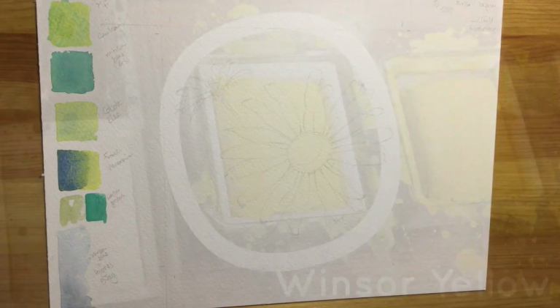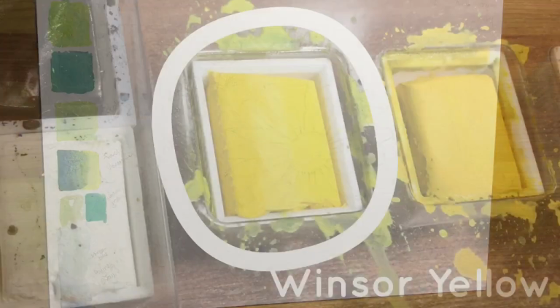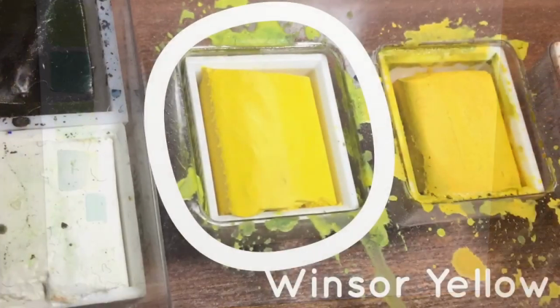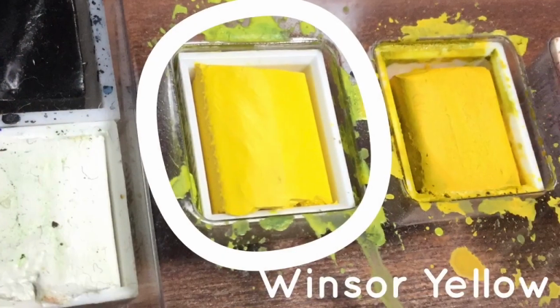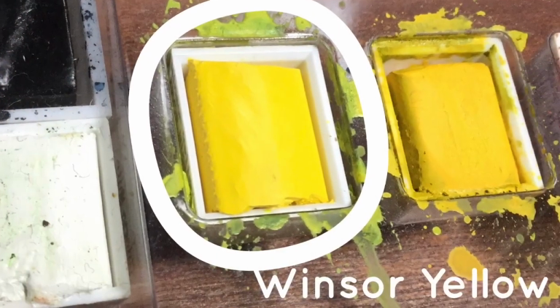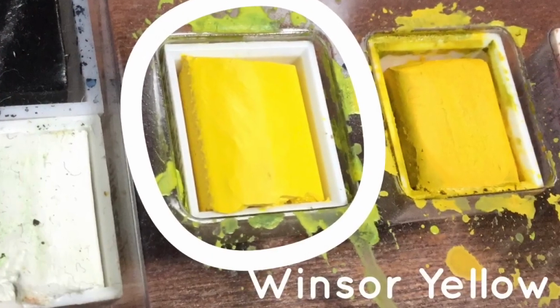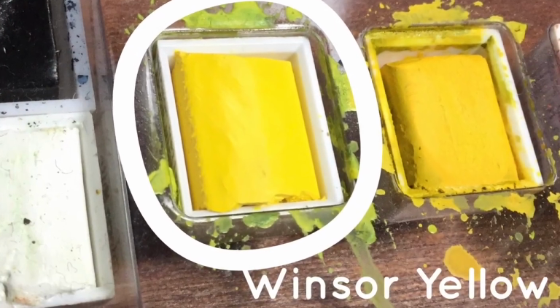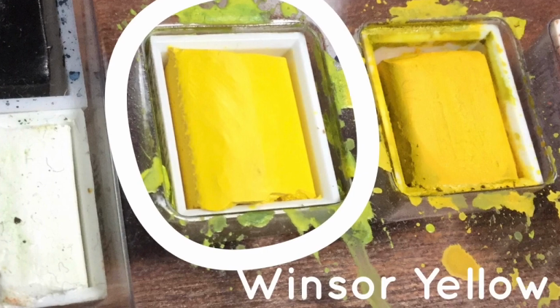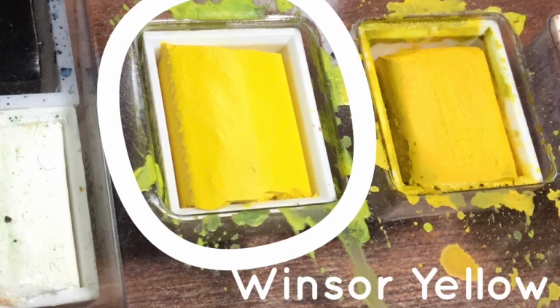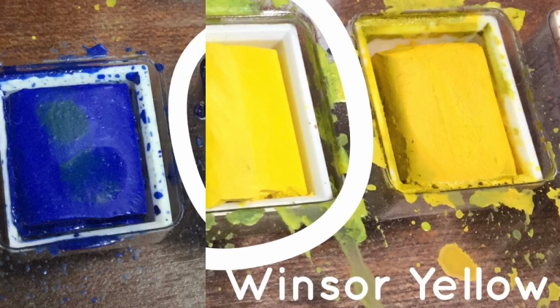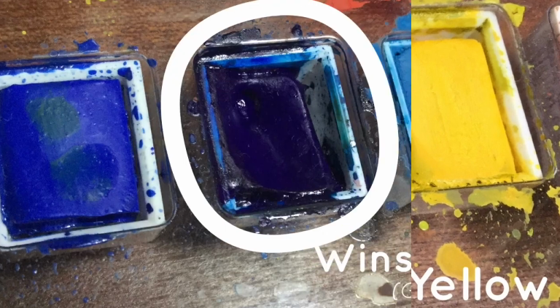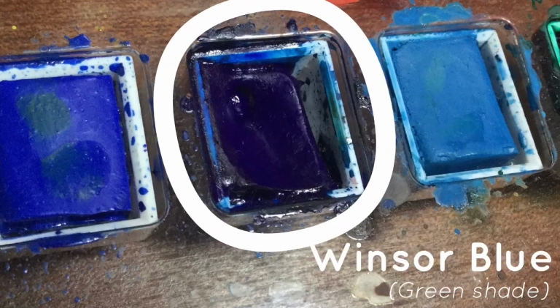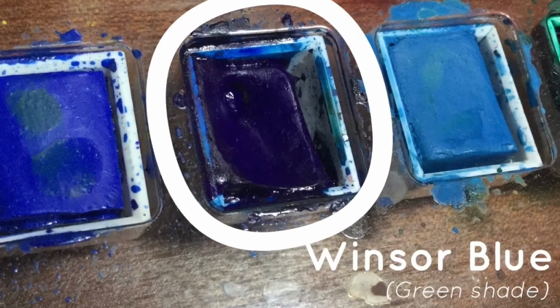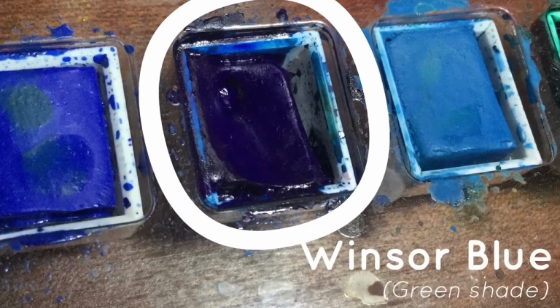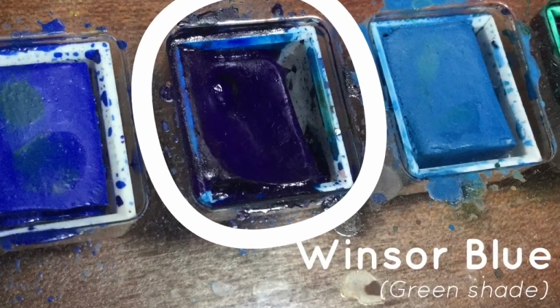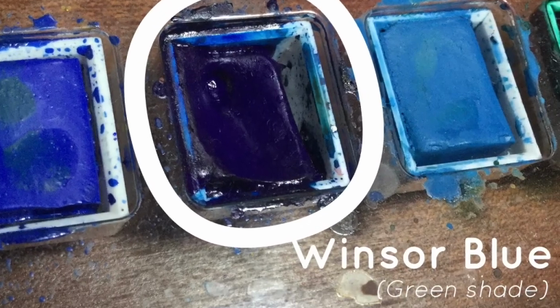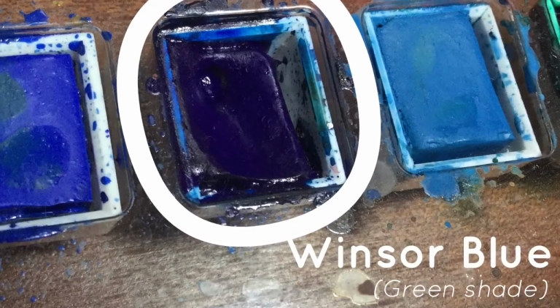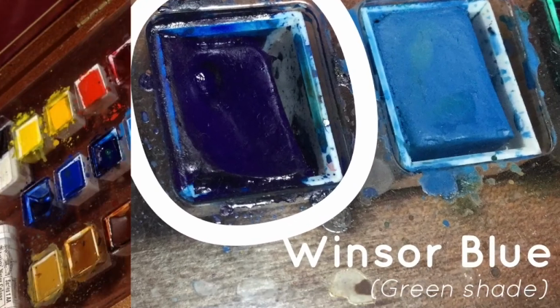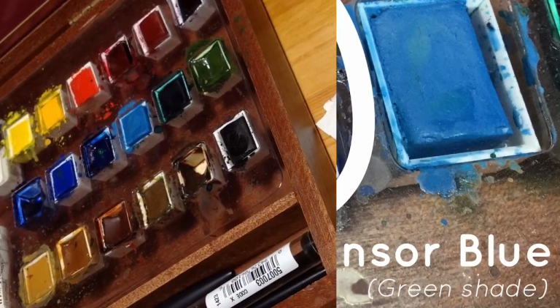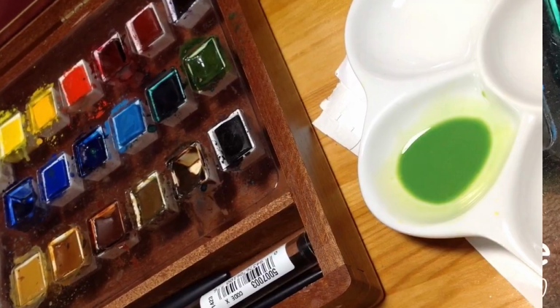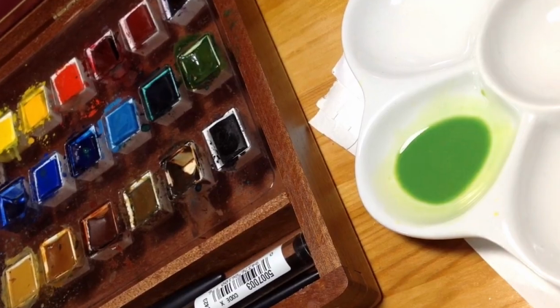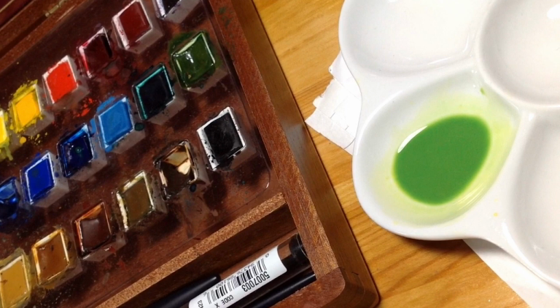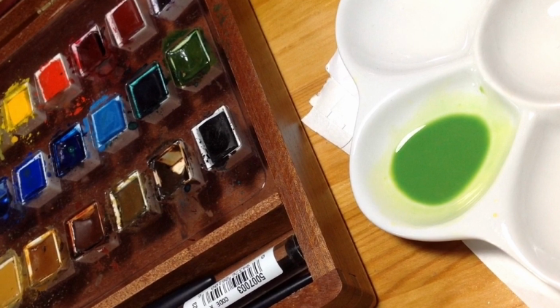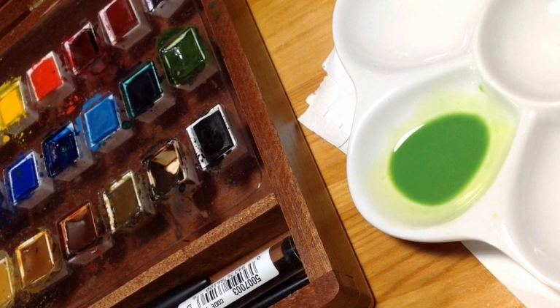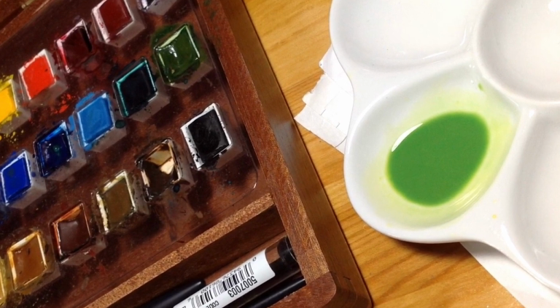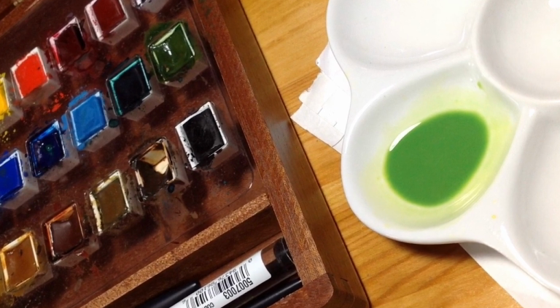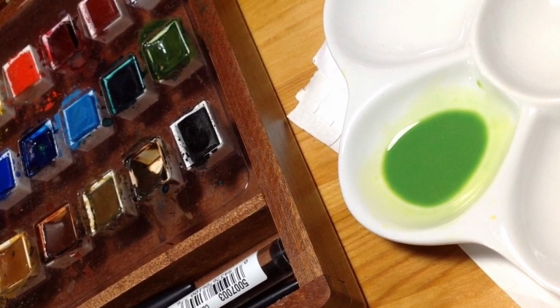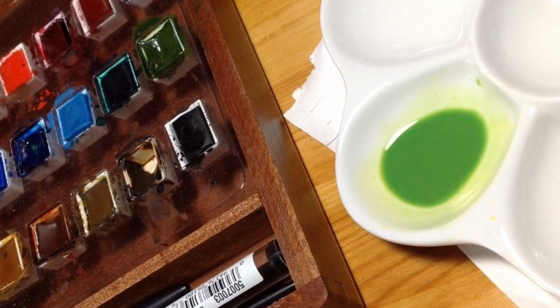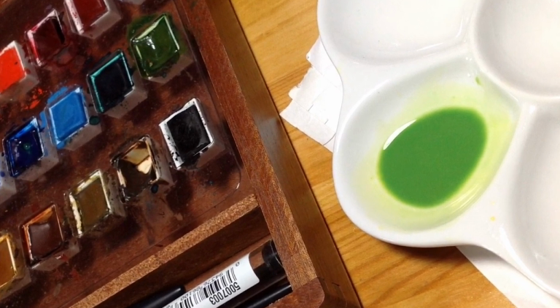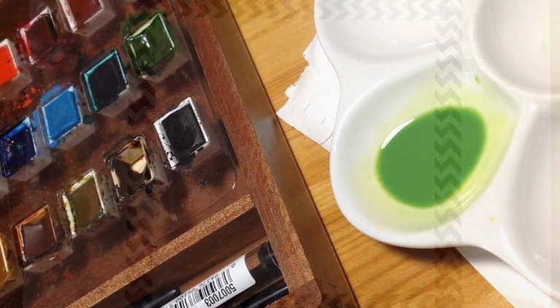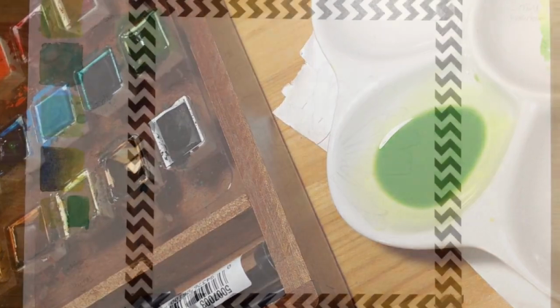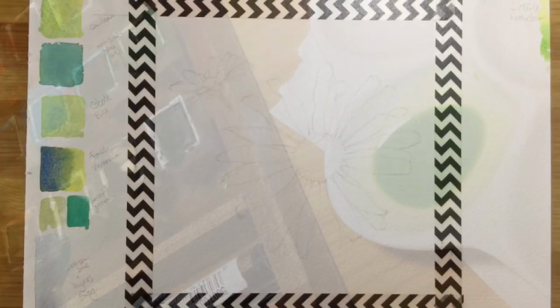To keep it simple, I'm just using two colors for the background: Windsor yellow and Windsor blue green shade. I blend those two together and get myself a nice reservoir in my palette of a medium green color.